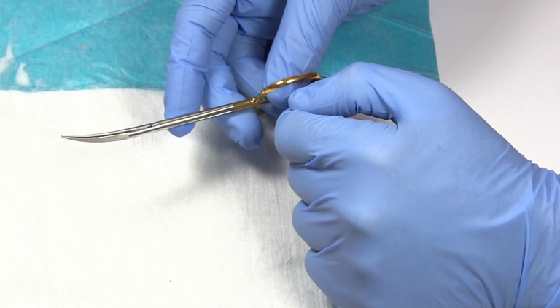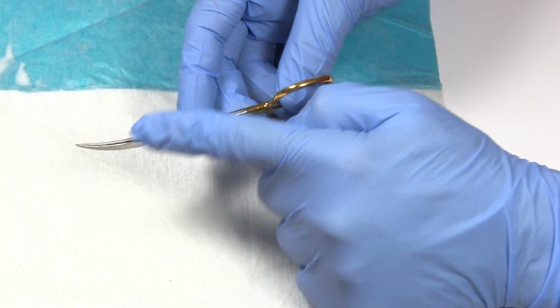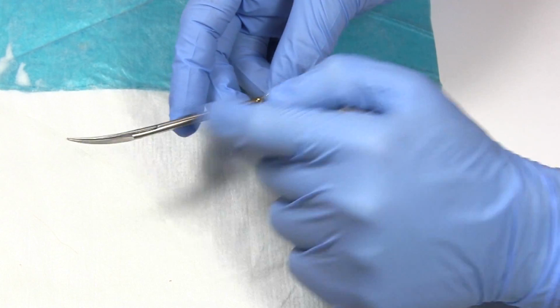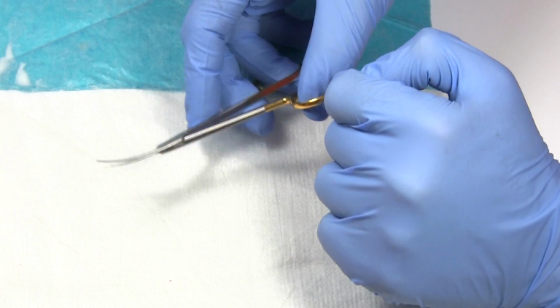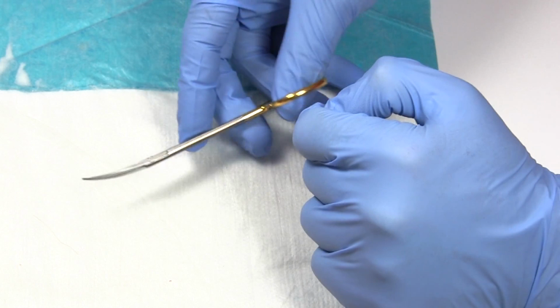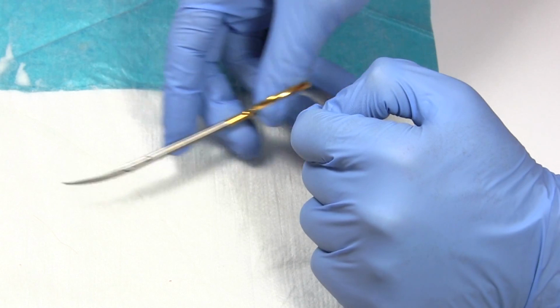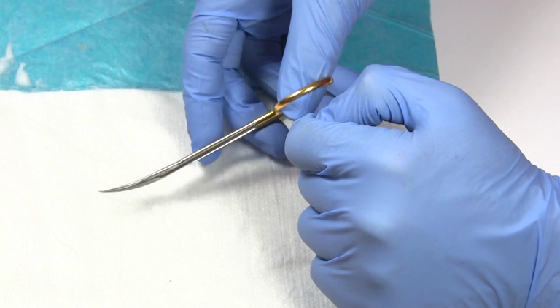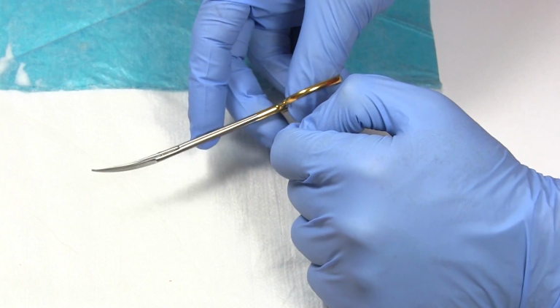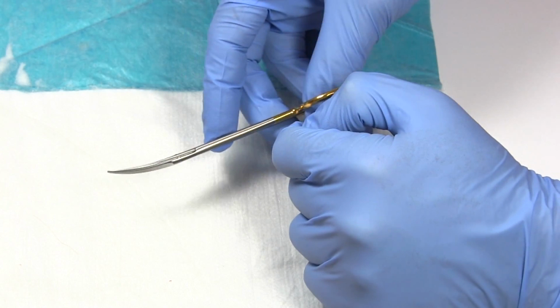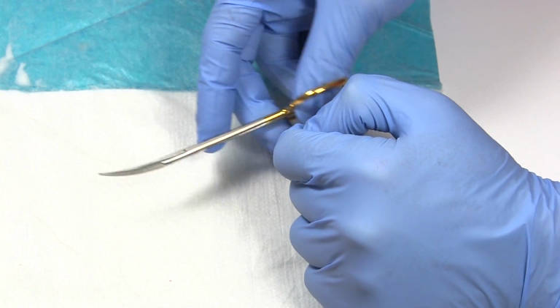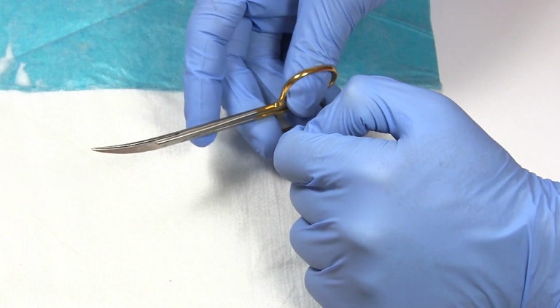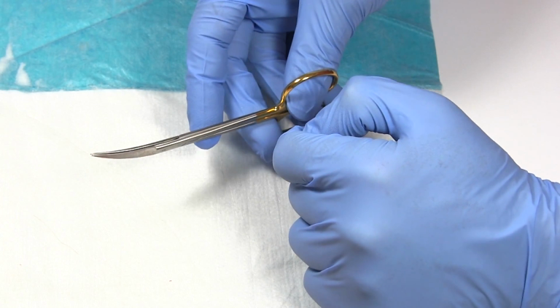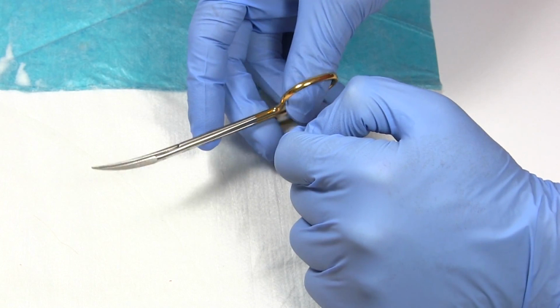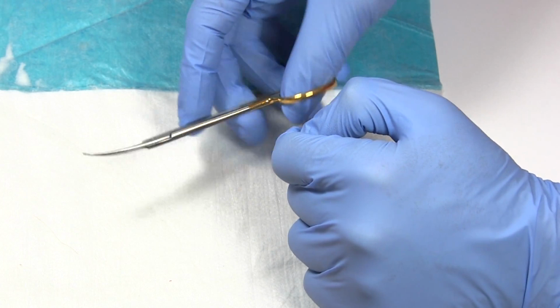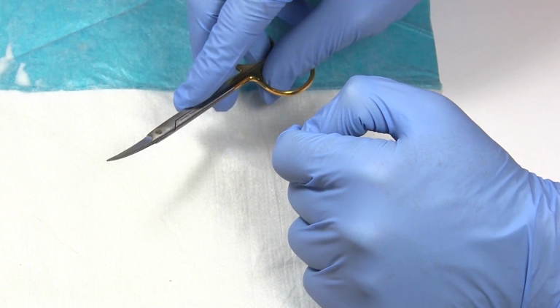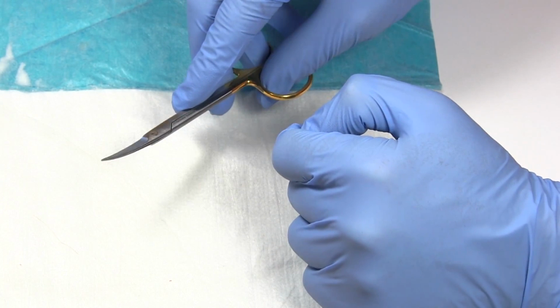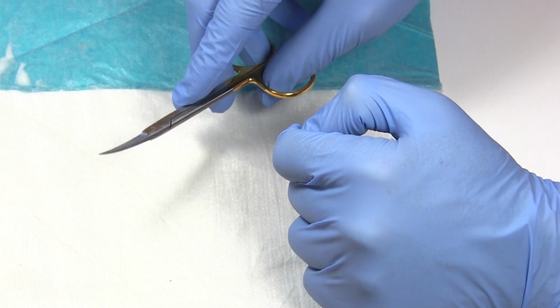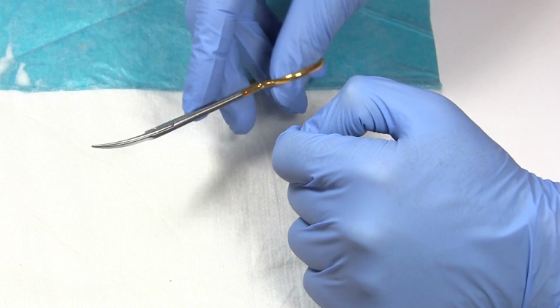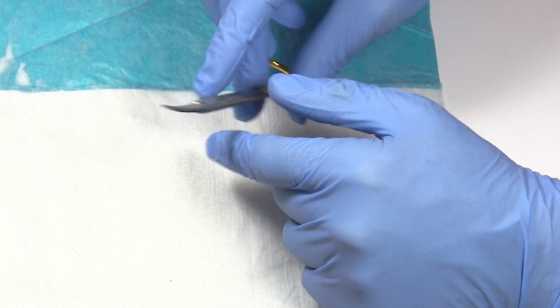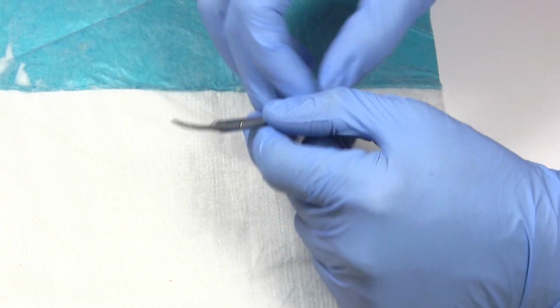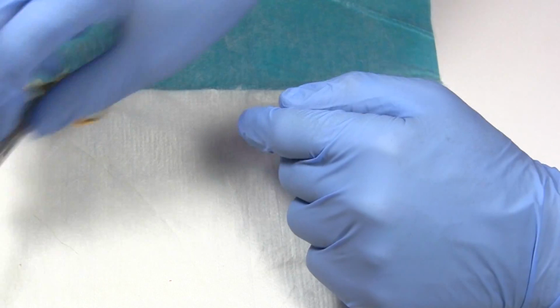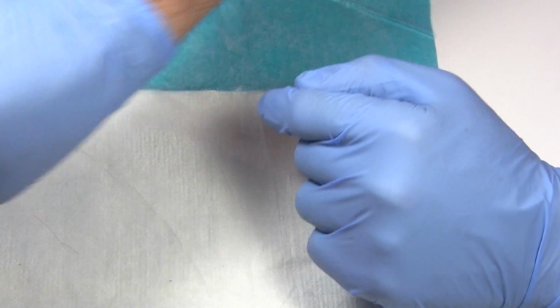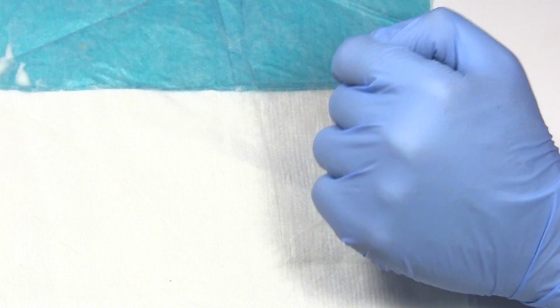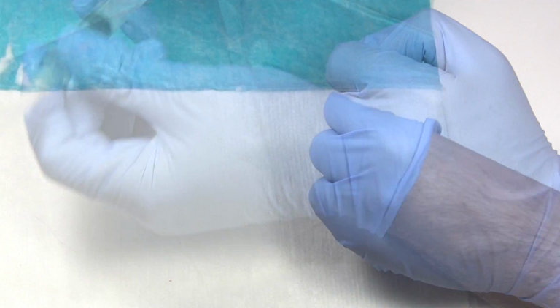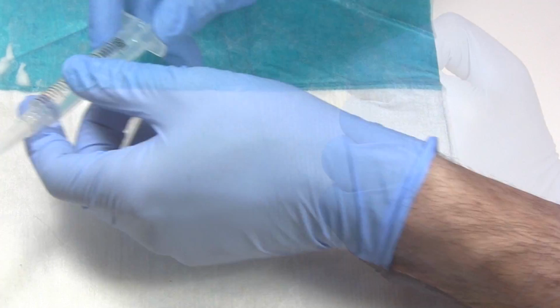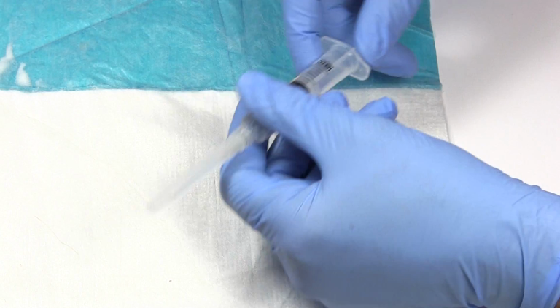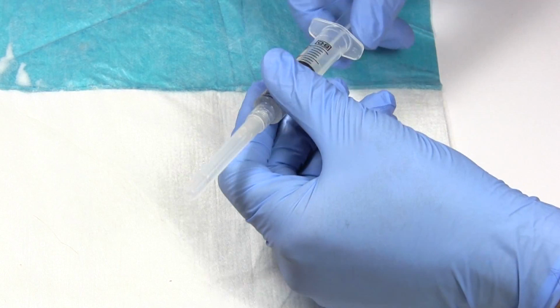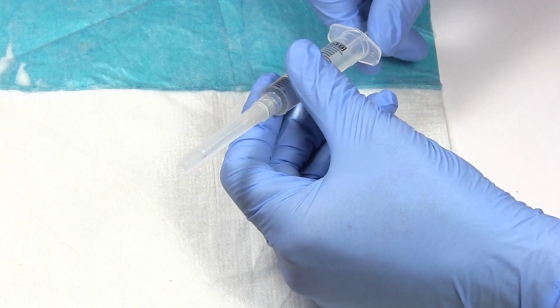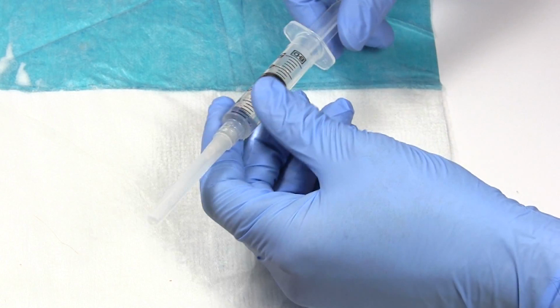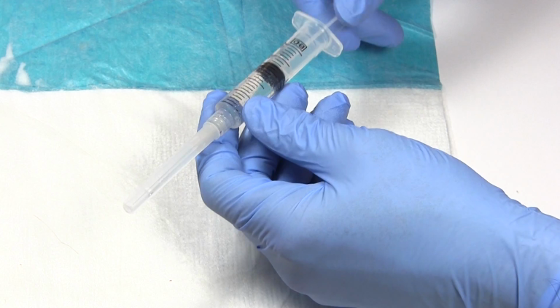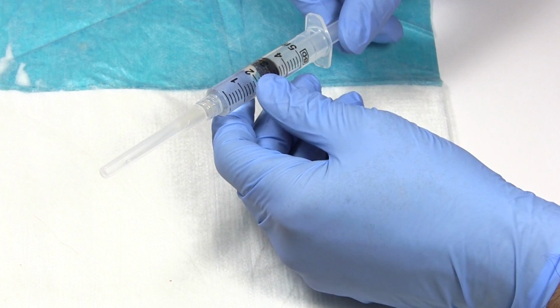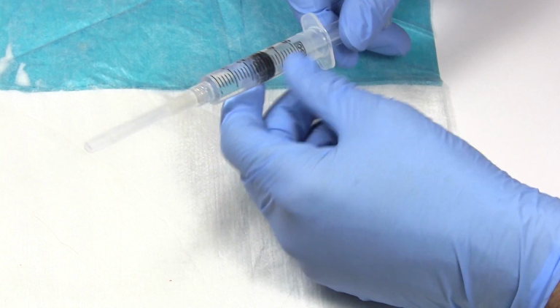A pair of scissors — some iris scissors. These happen to be curved; they're good for getting in and trimming tissue, something you don't really need a scalpel for. Also good for trimming the suture — plenty of uses for those.